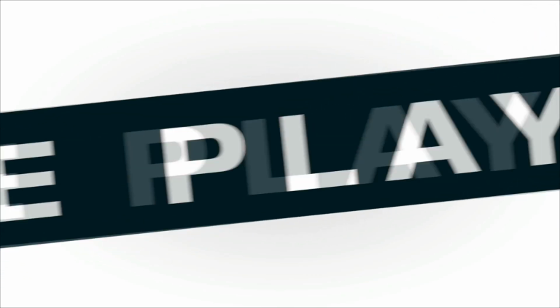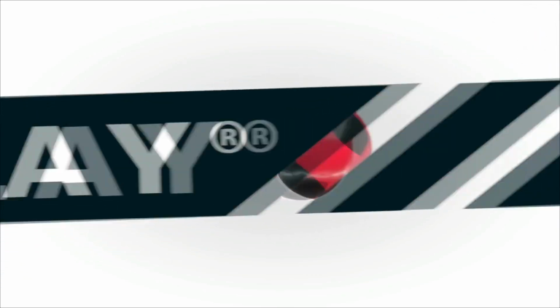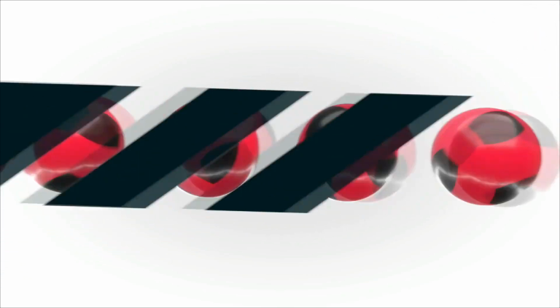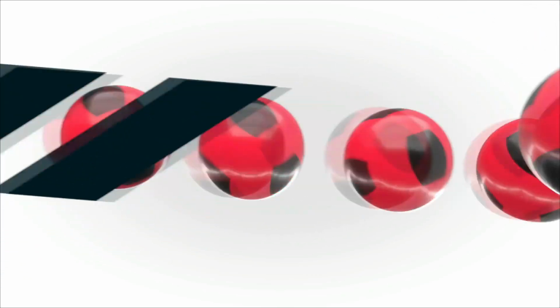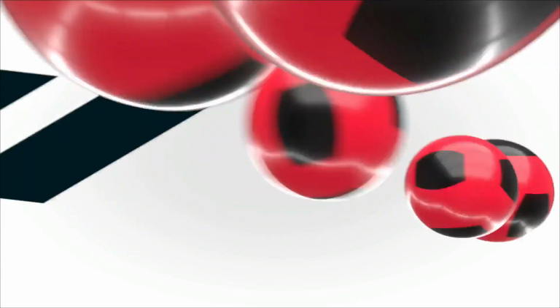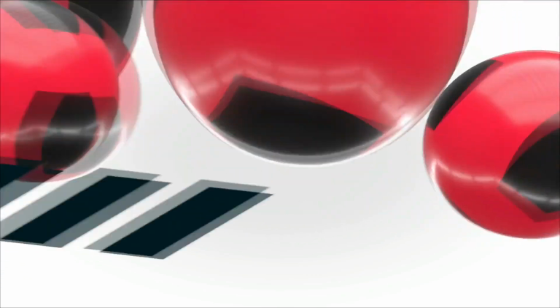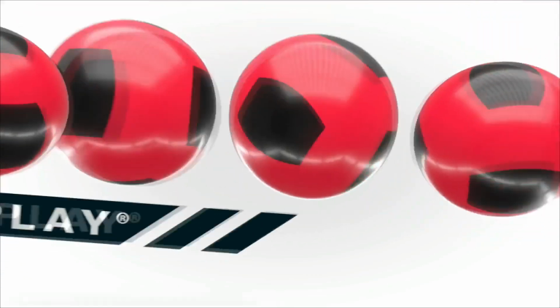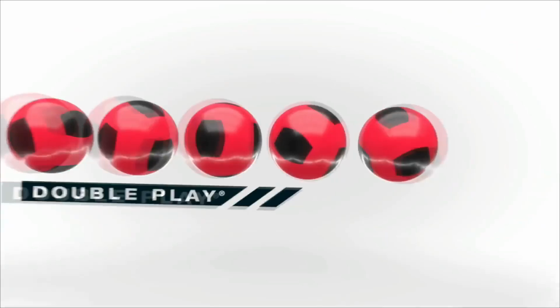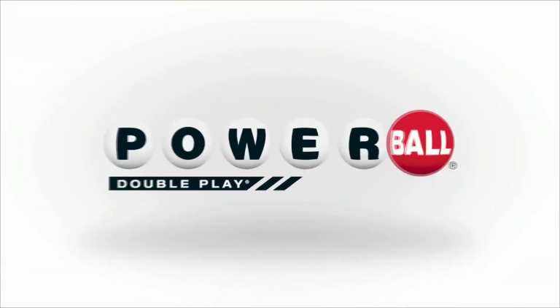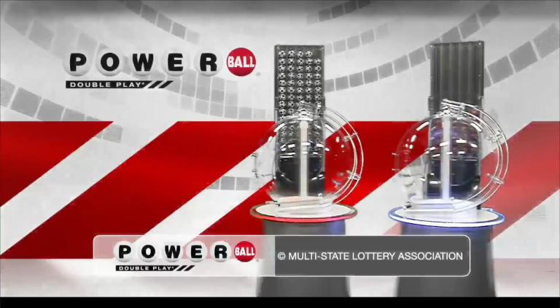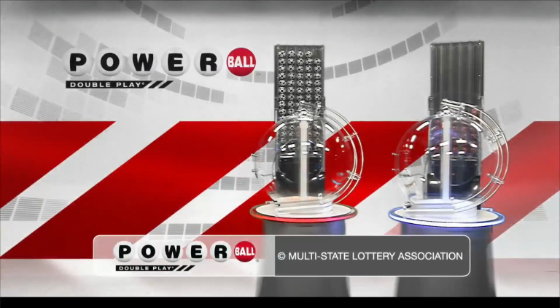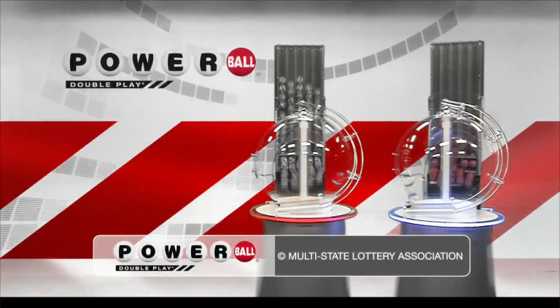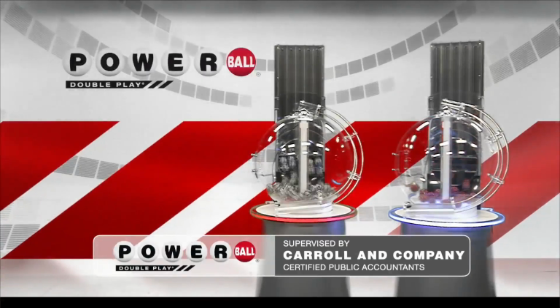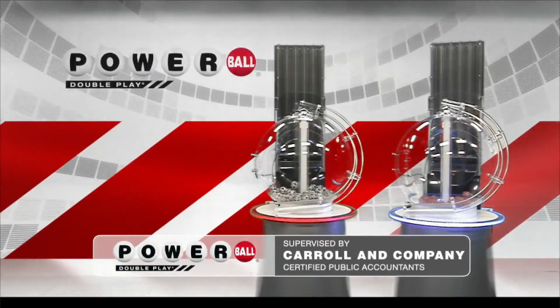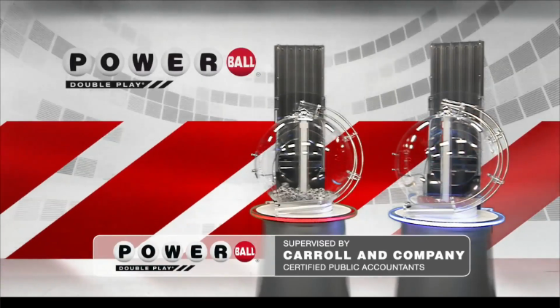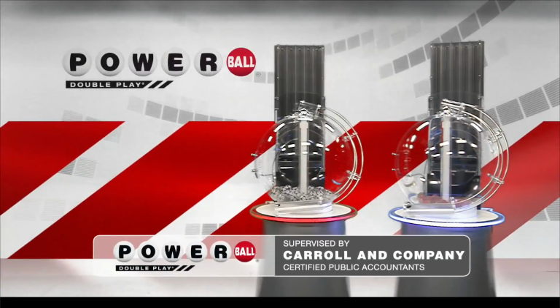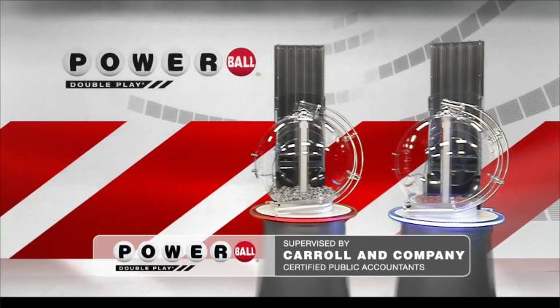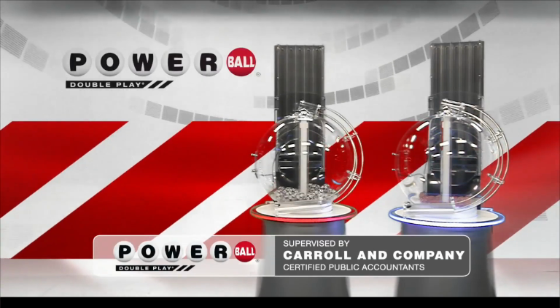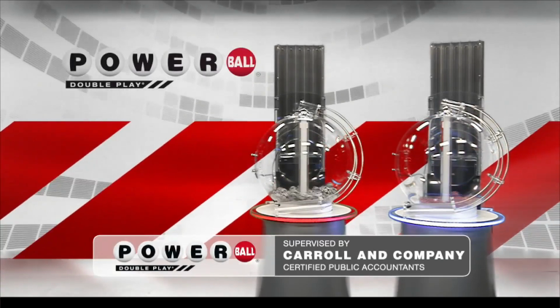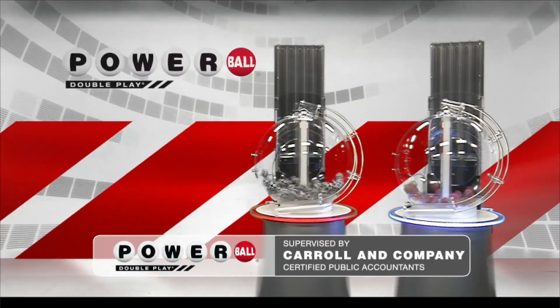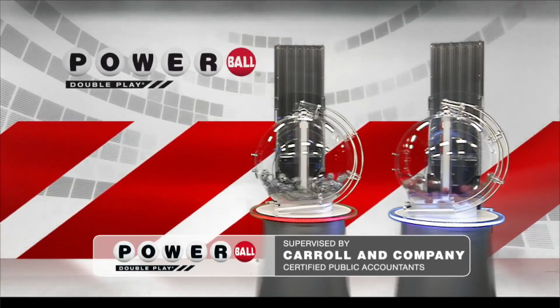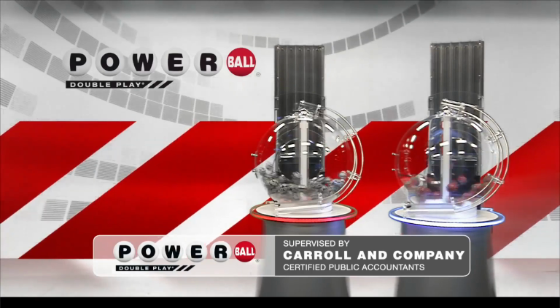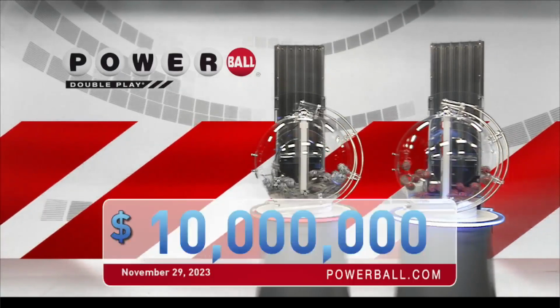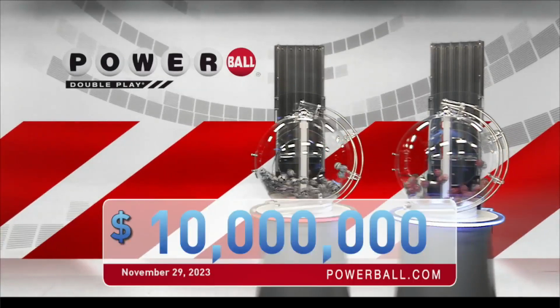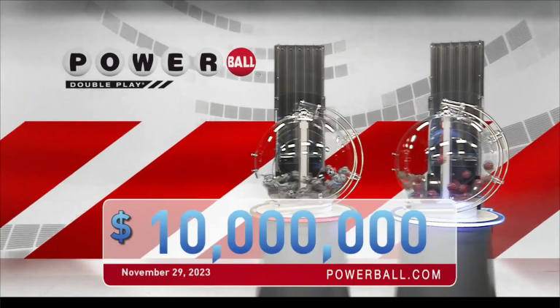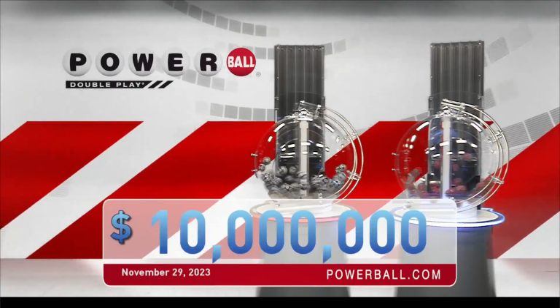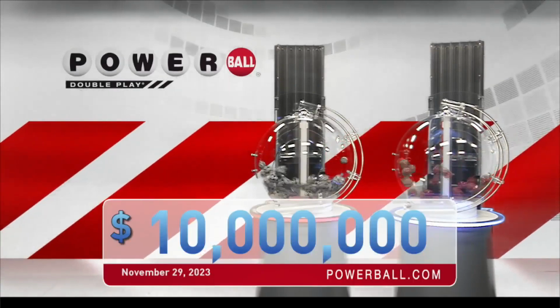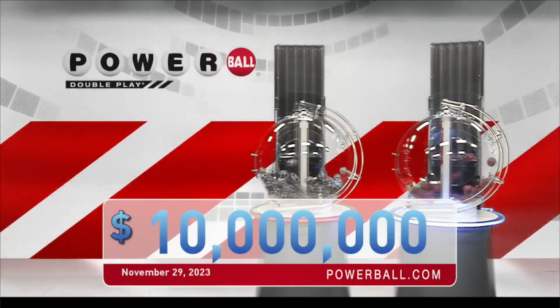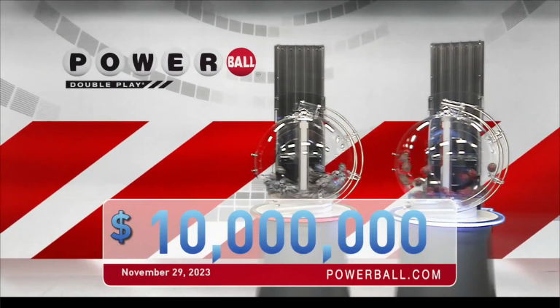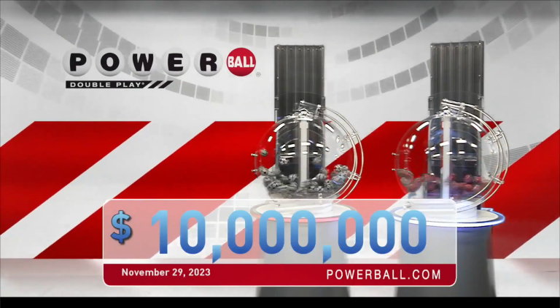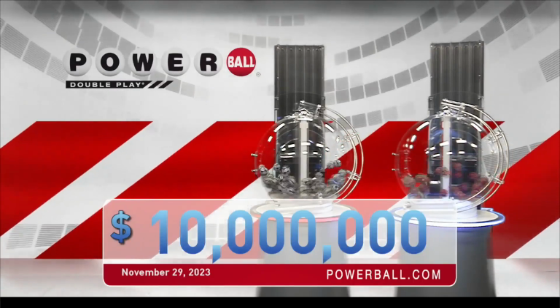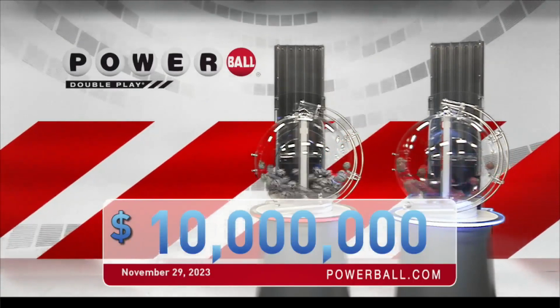Powerball has given you another great chance to win with DoublePlay. For only an extra dollar, play your numbers again in the DoublePlay drawing. DoublePlay offers a top cash prize of $10 million every Monday, Wednesday, and Saturday.